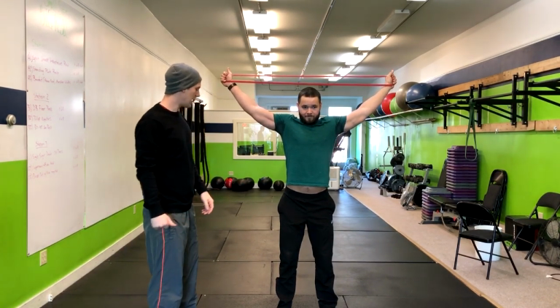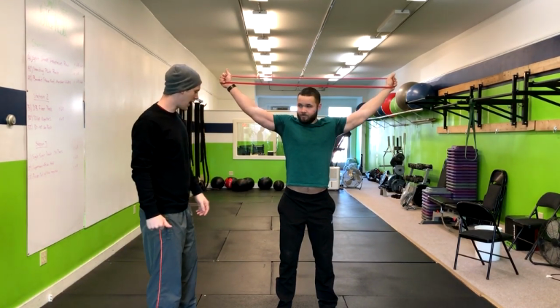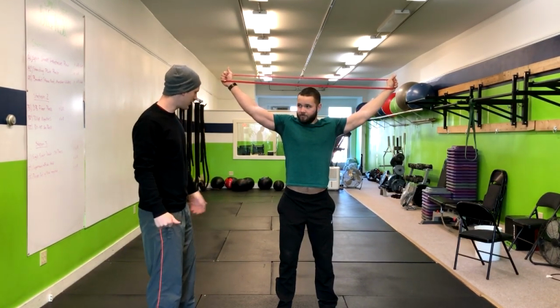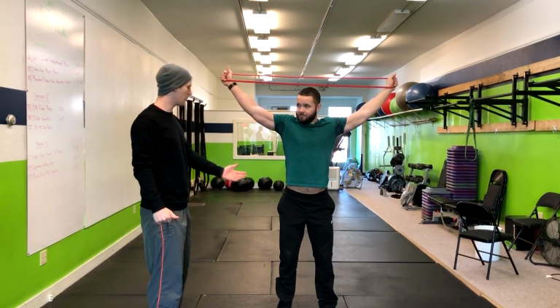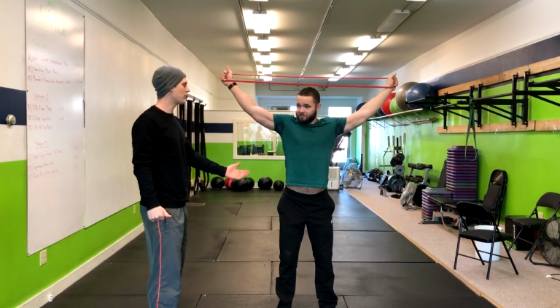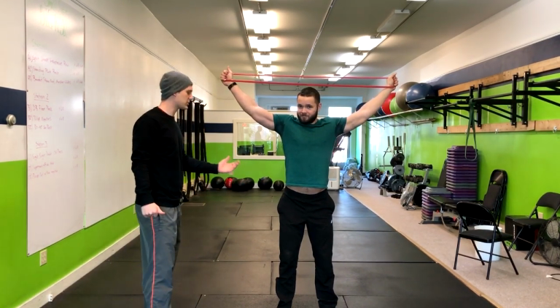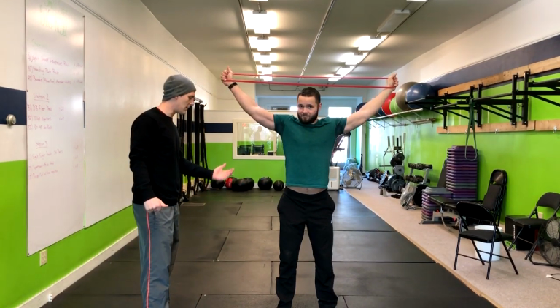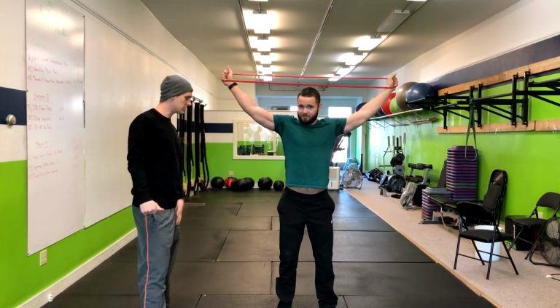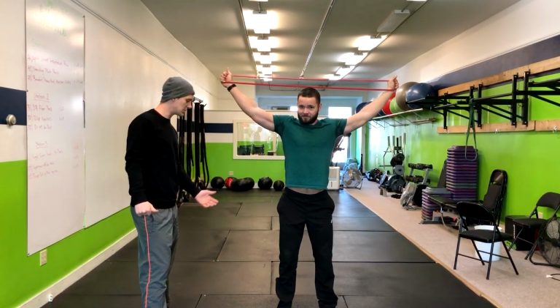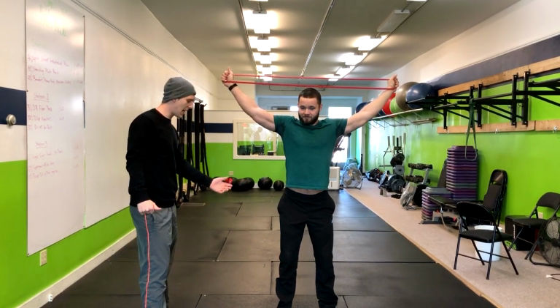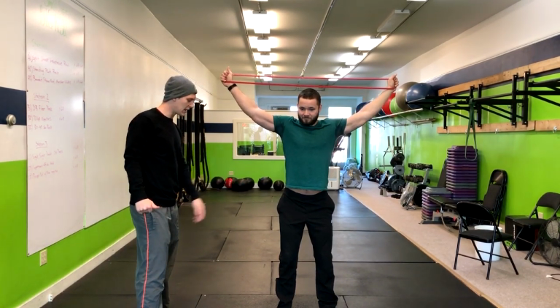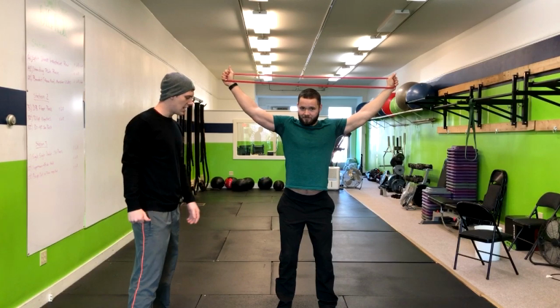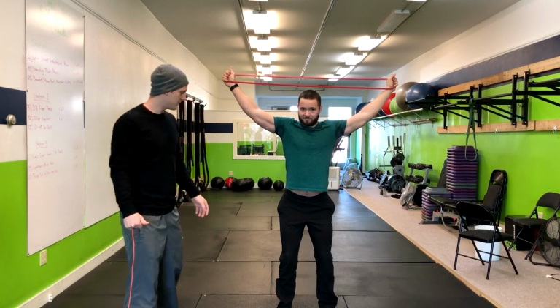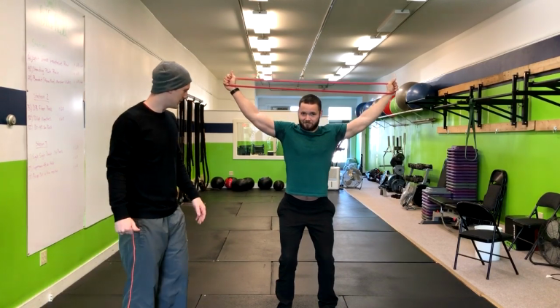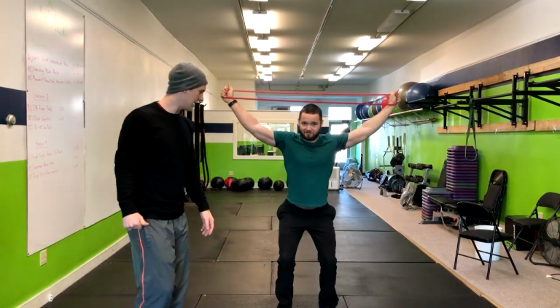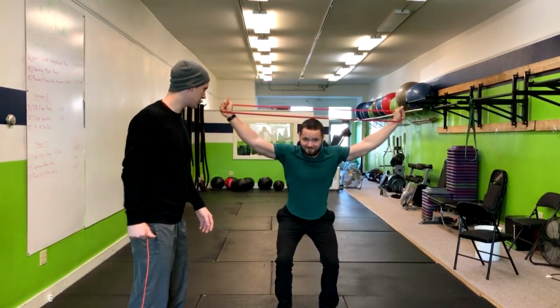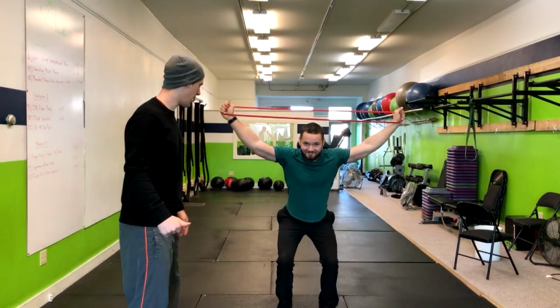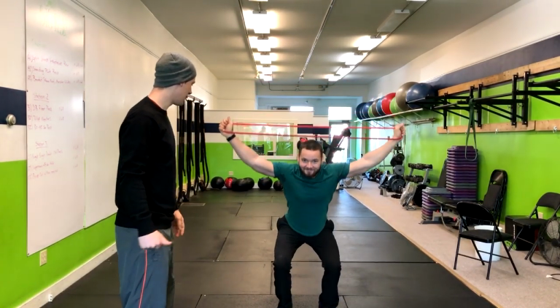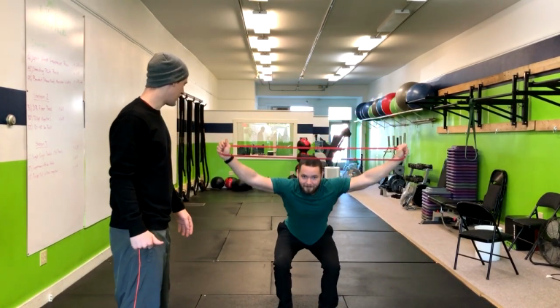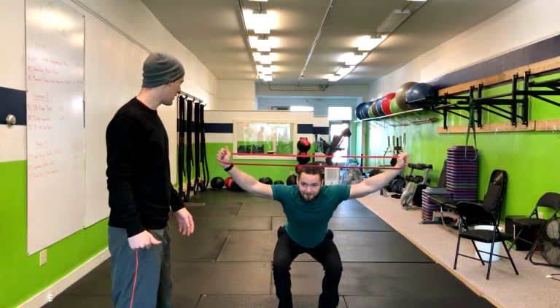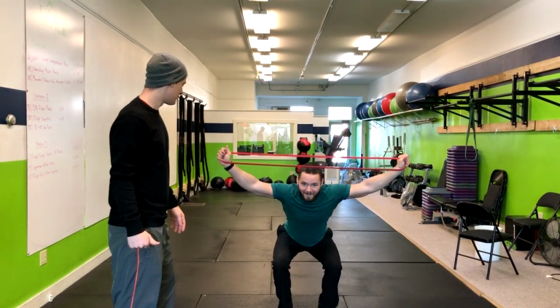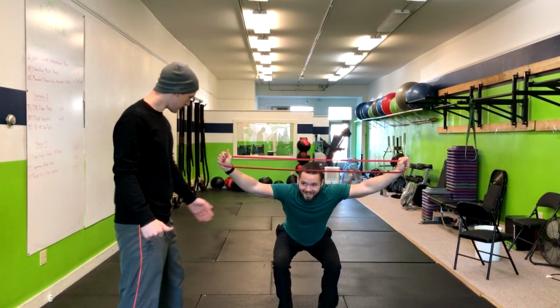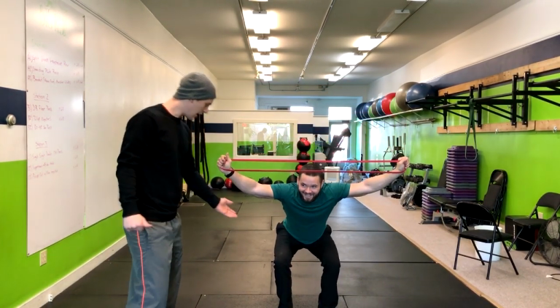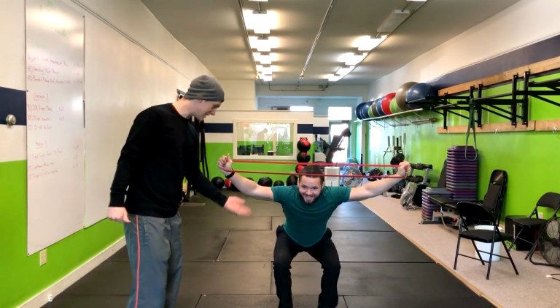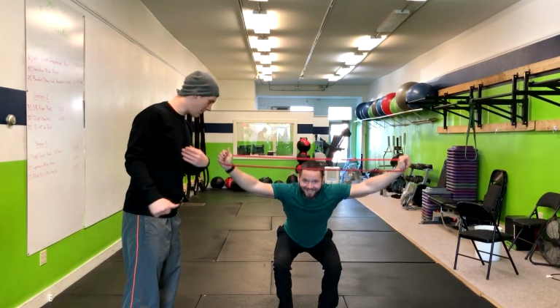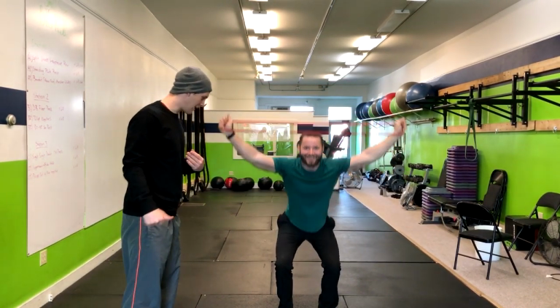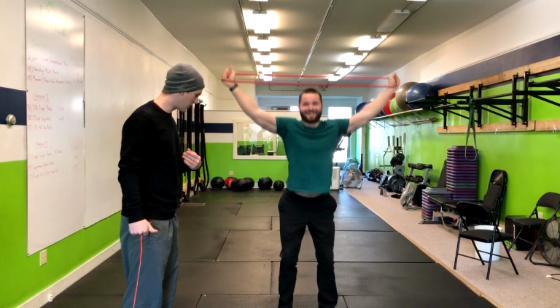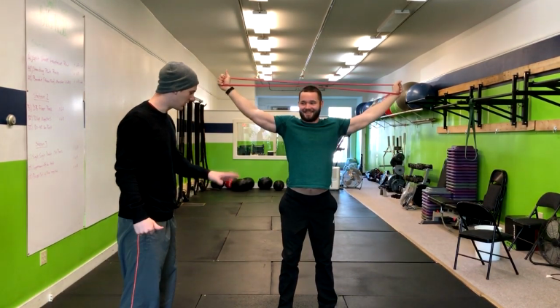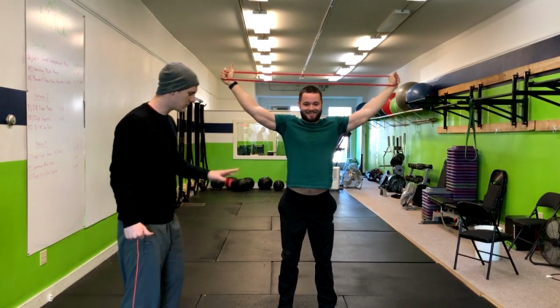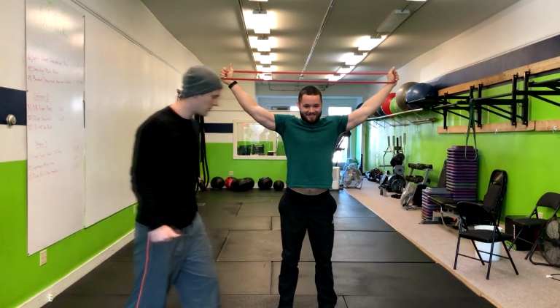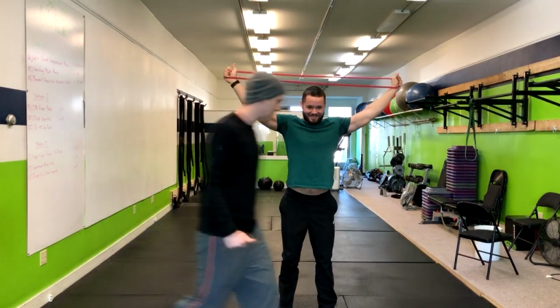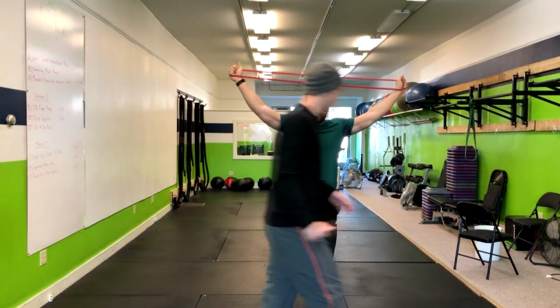So now what I'm going to have you do is go through a regular squat motion. Sit back and do a squat, and then stand right back up. Let's do a few more reps of this.